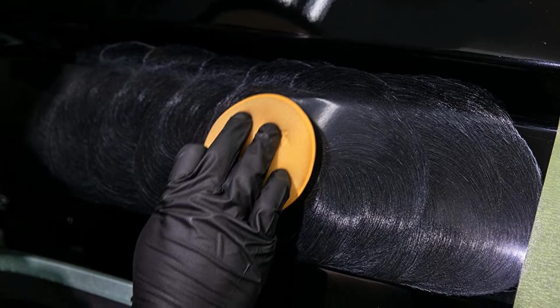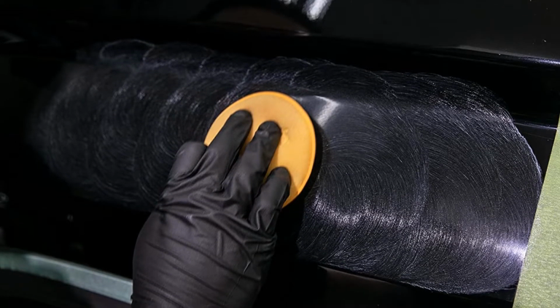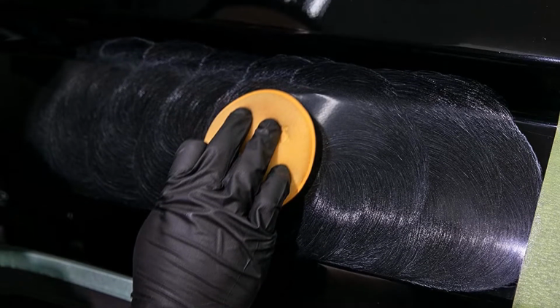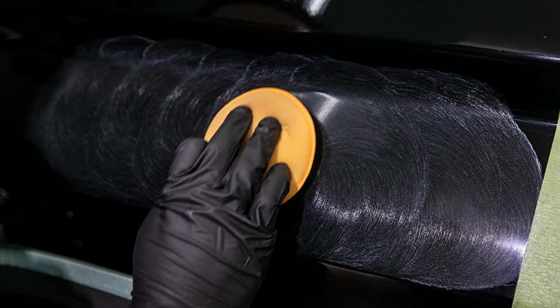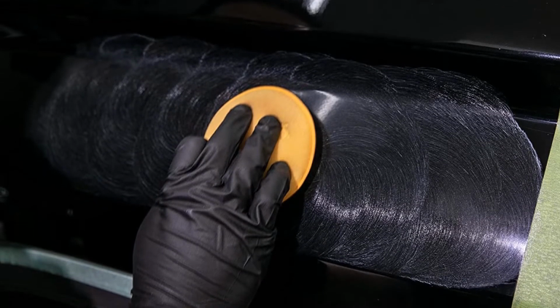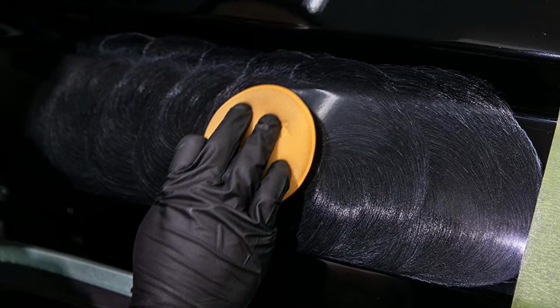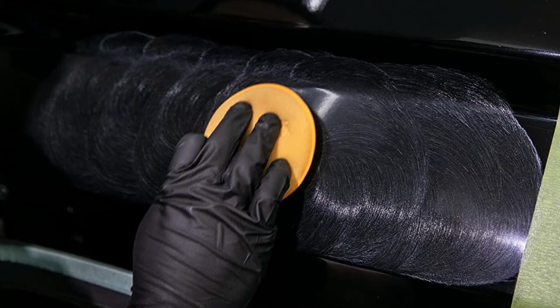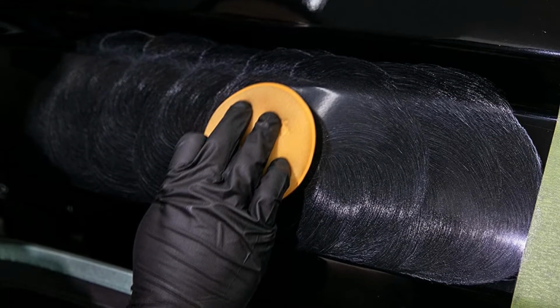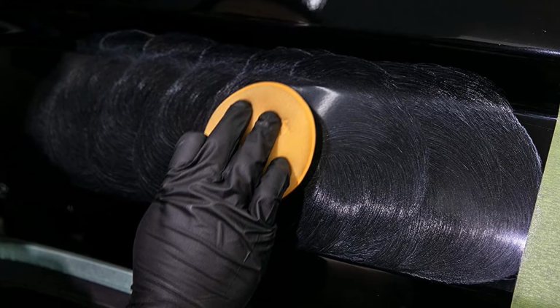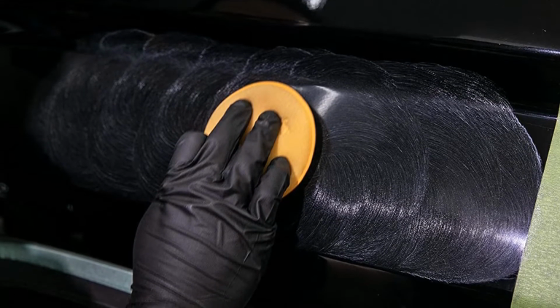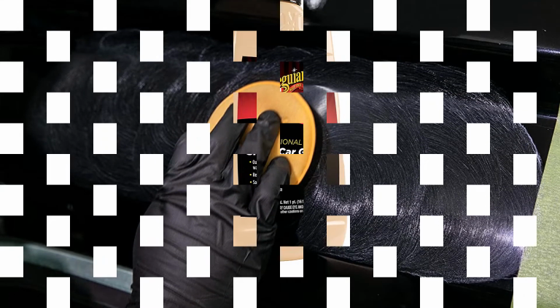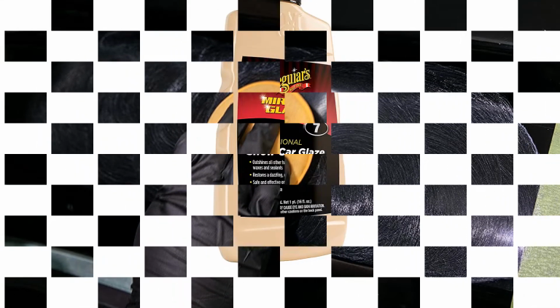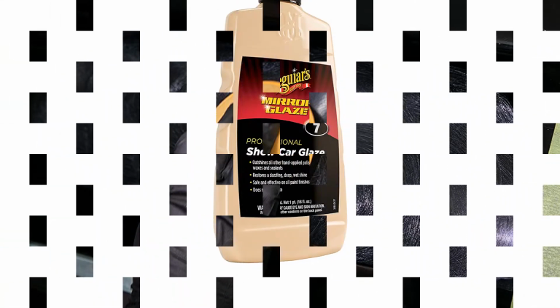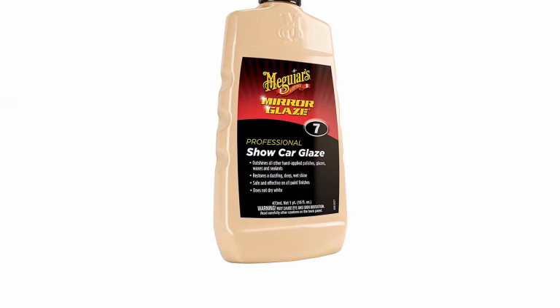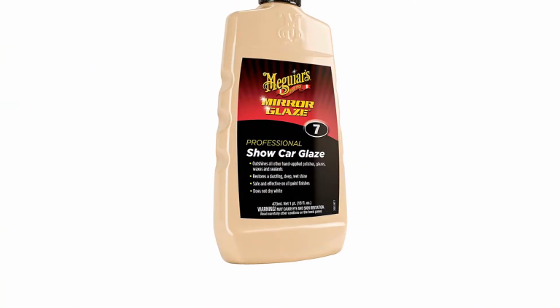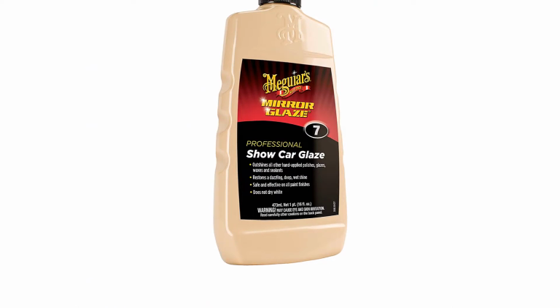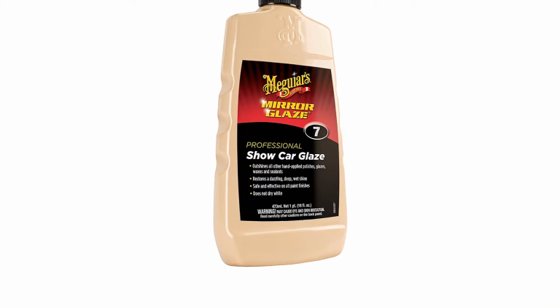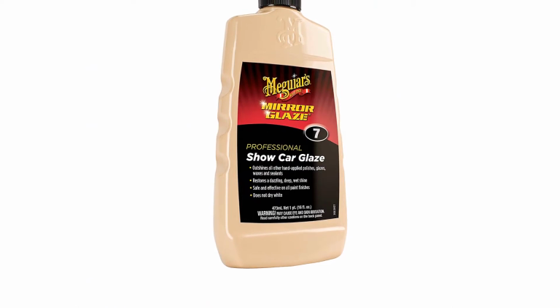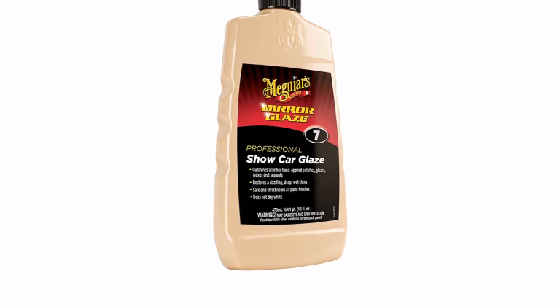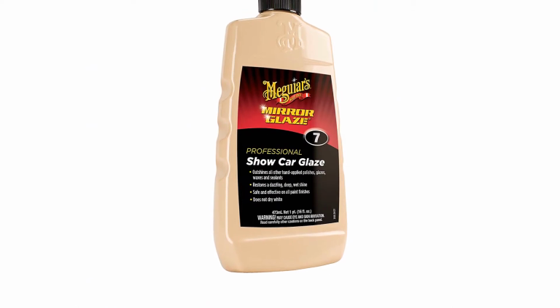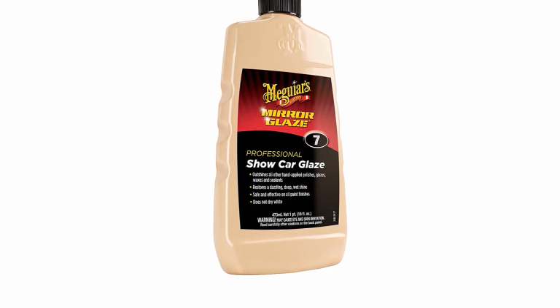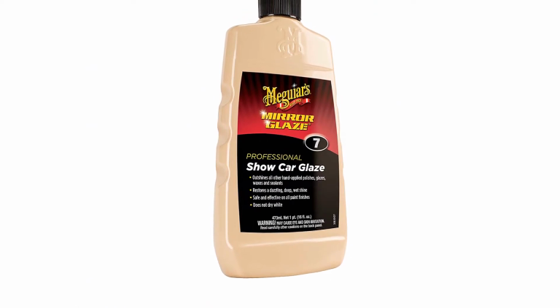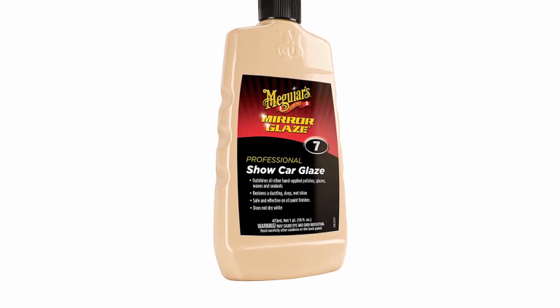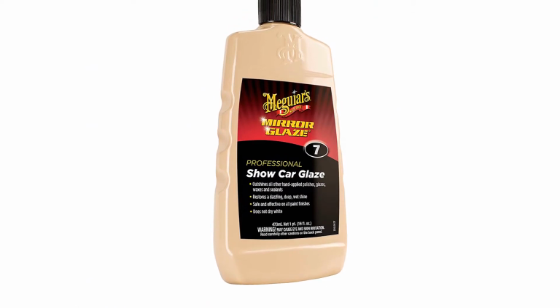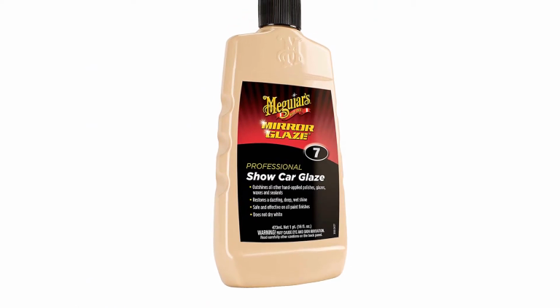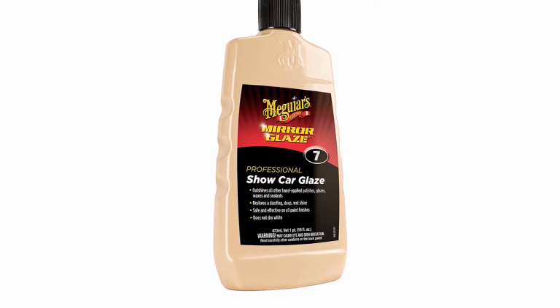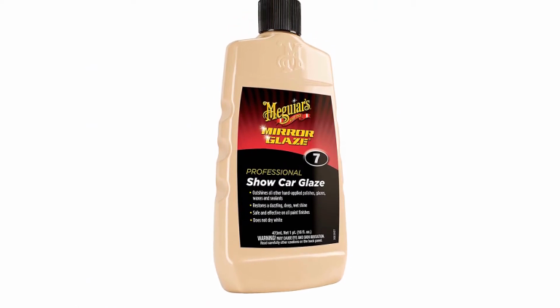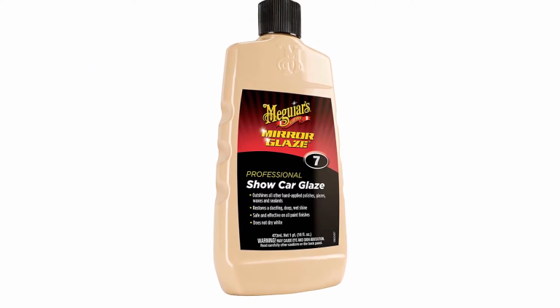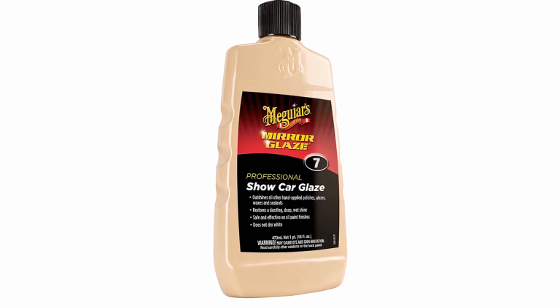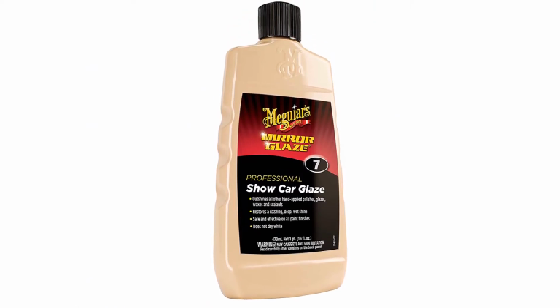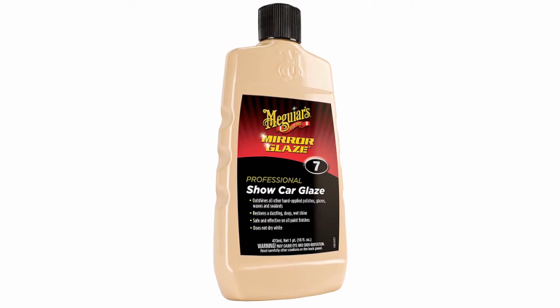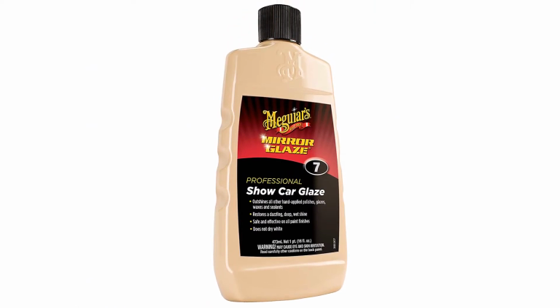Pros: solid name, great reviews from 2,000-plus buyers. Cons: small-ish bottle.